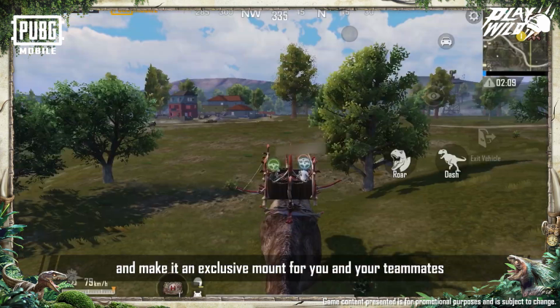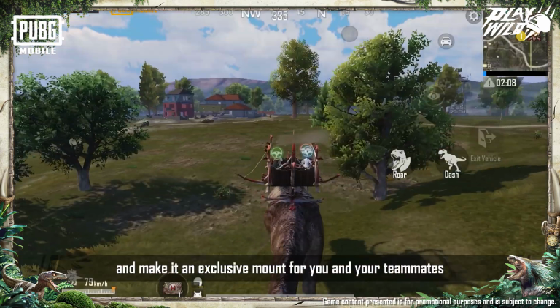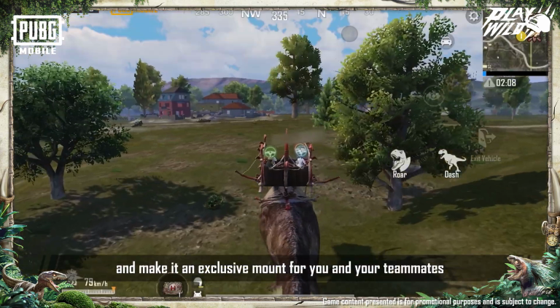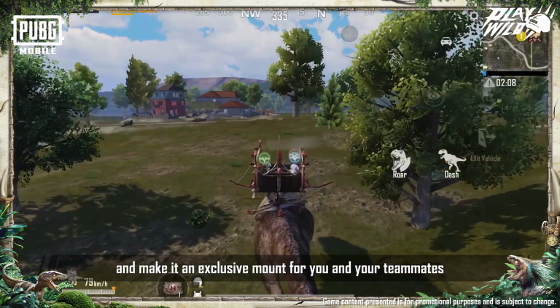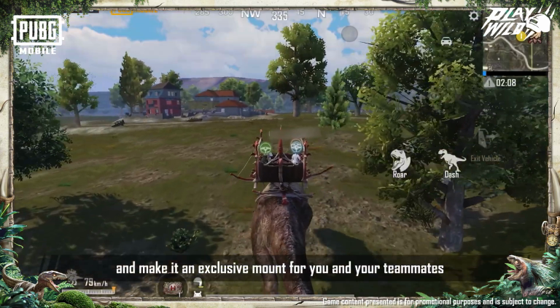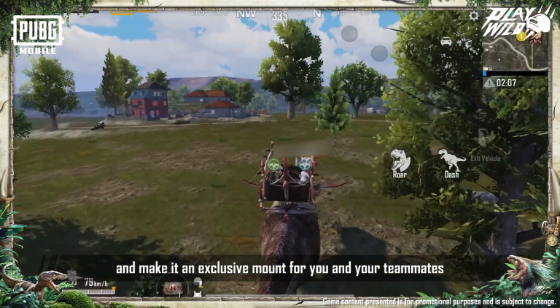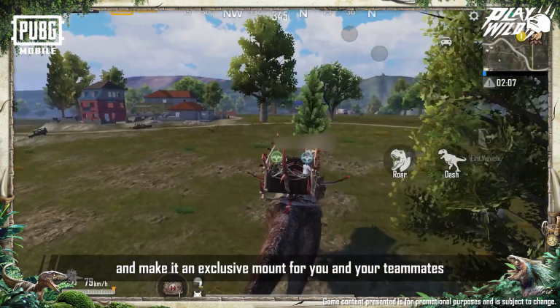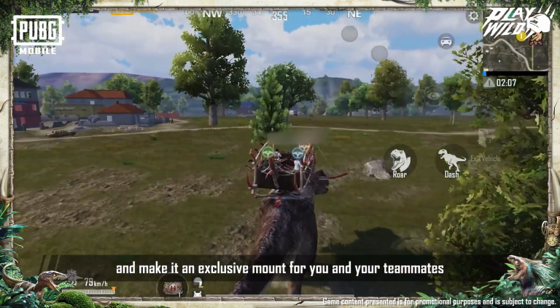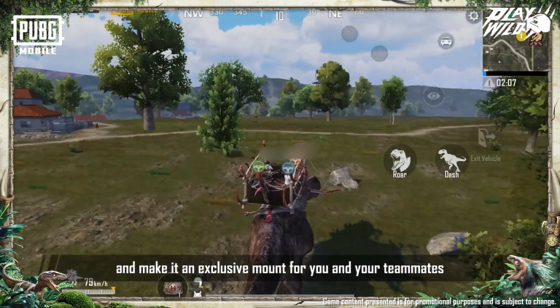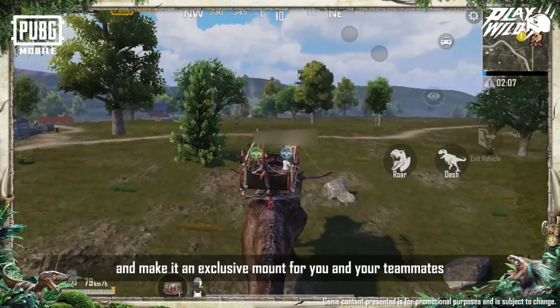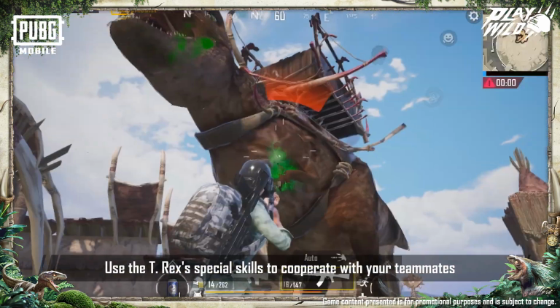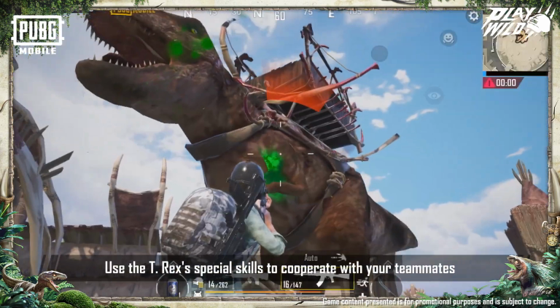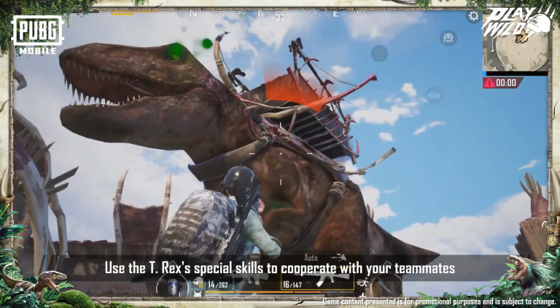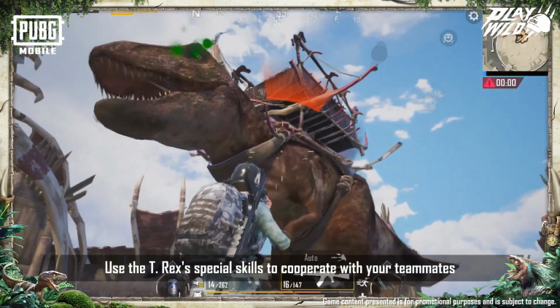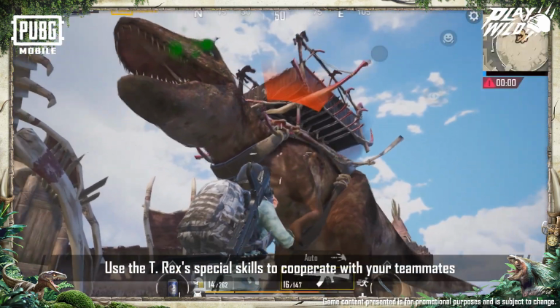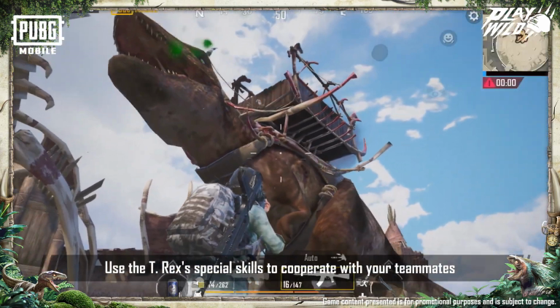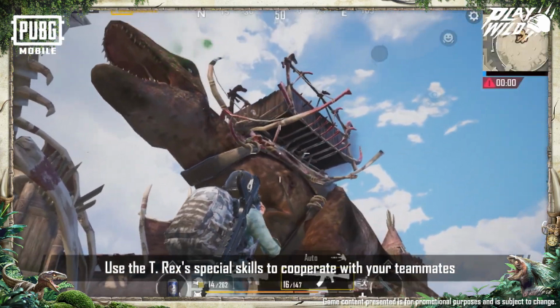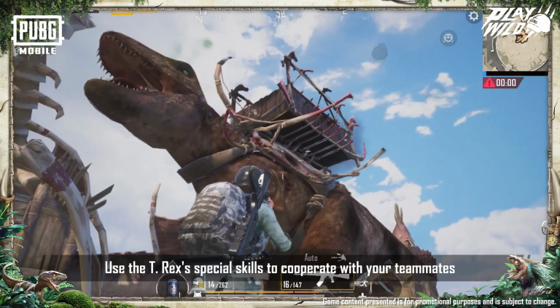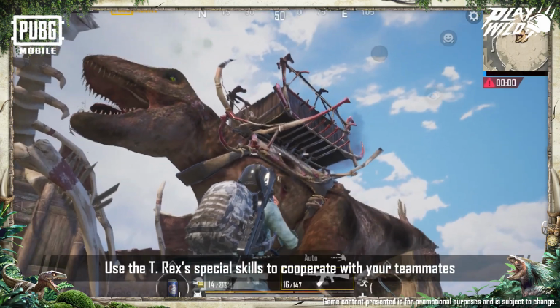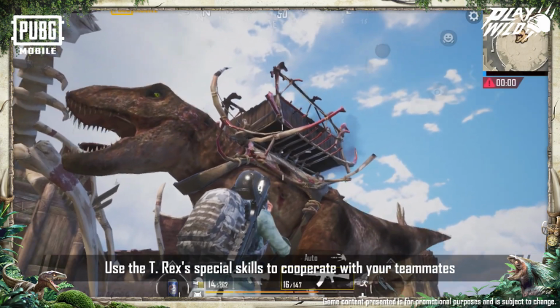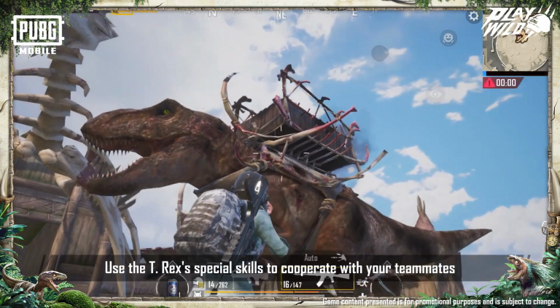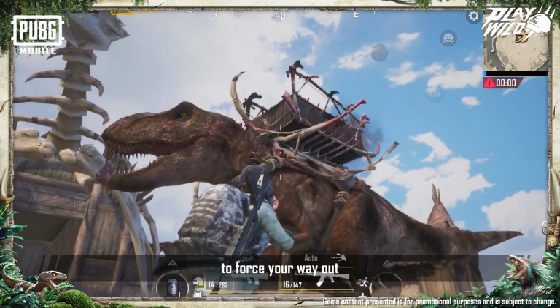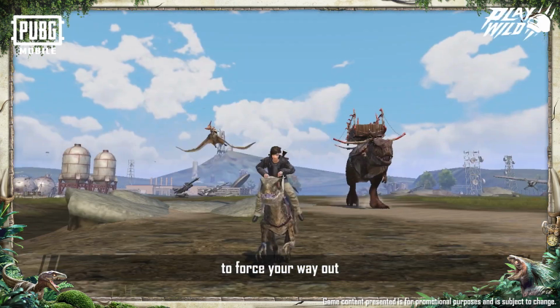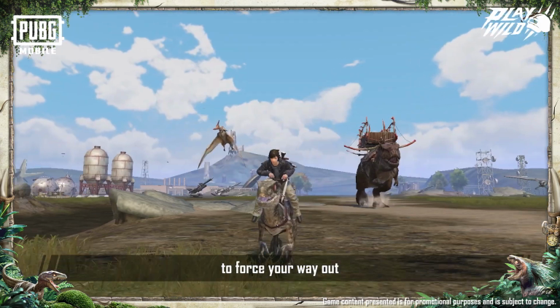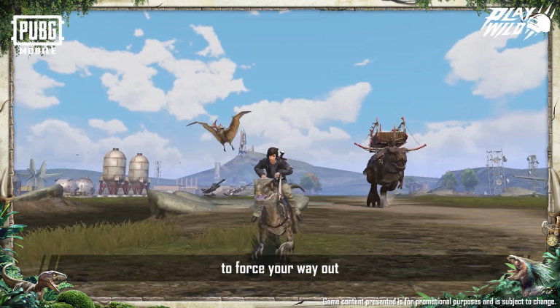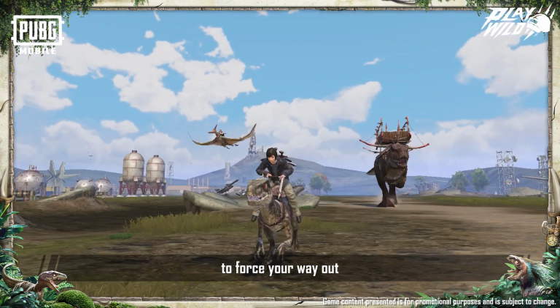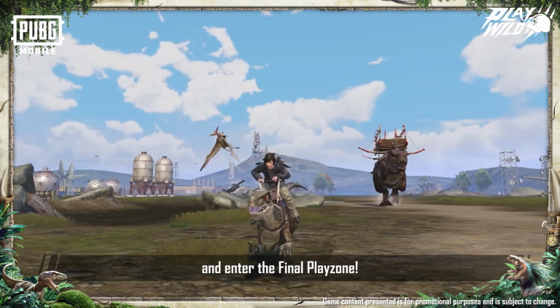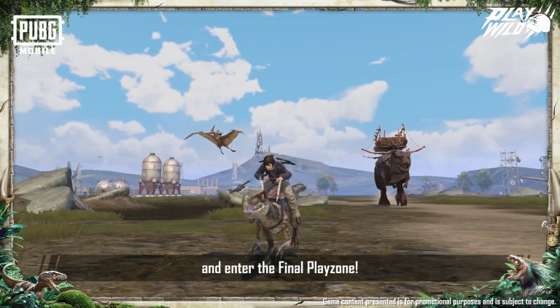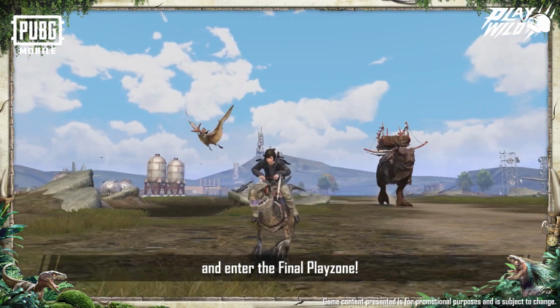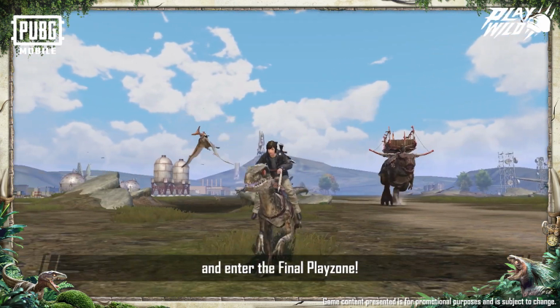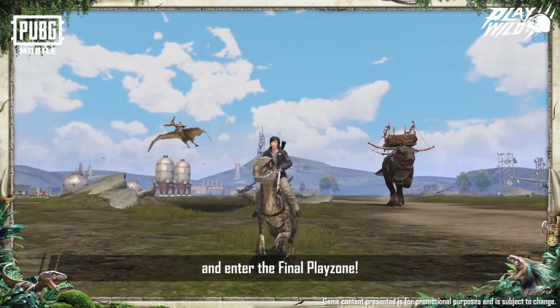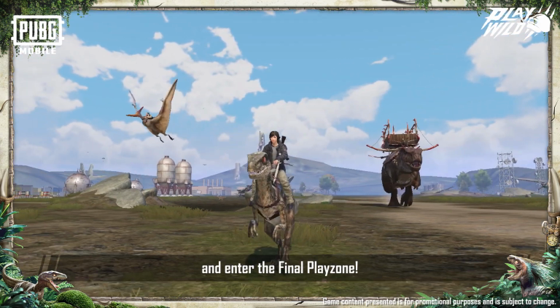Make the T-Rex an exclusive mount for you and your teammates. Use the T-Rex's special skills to cooperate with your teammates, force your way out, and enter the final play zone.